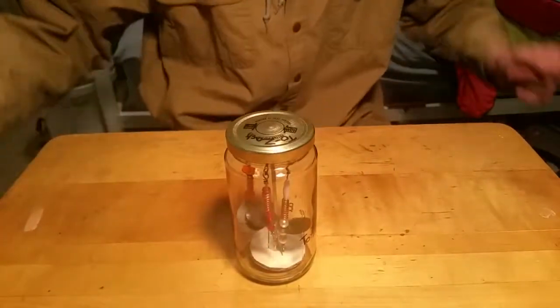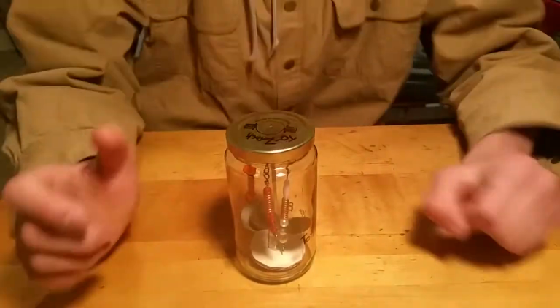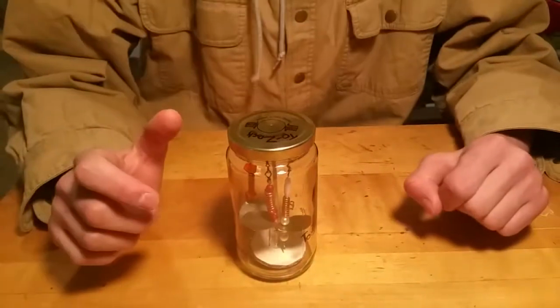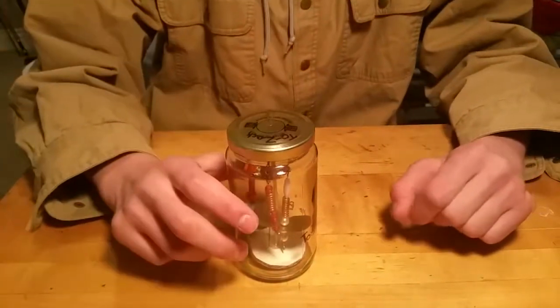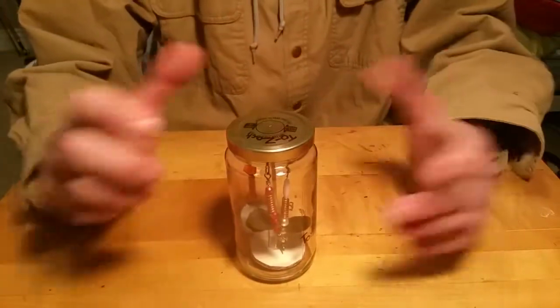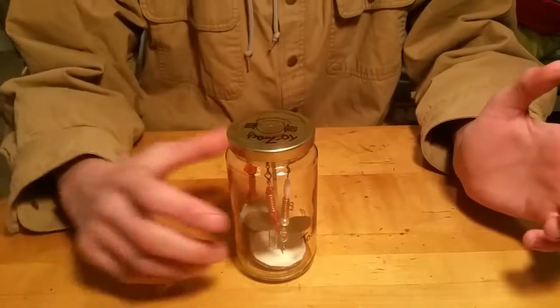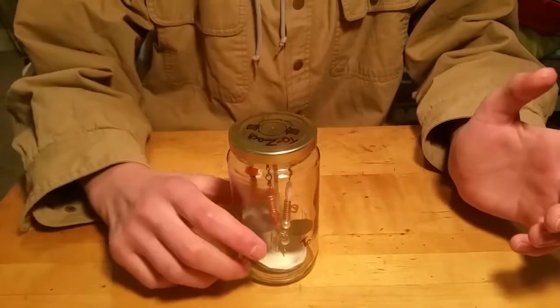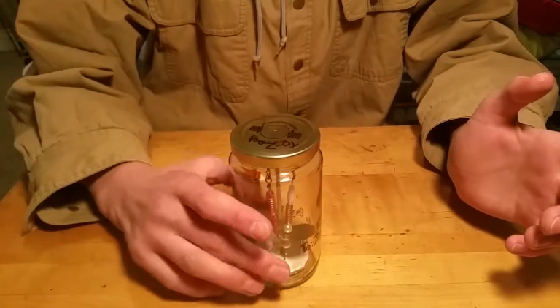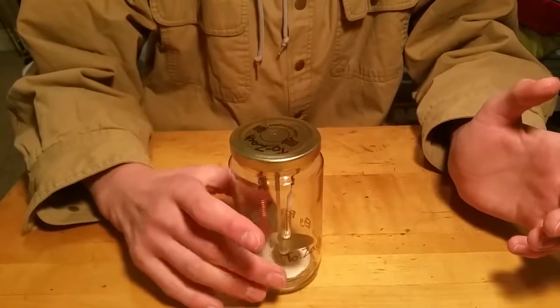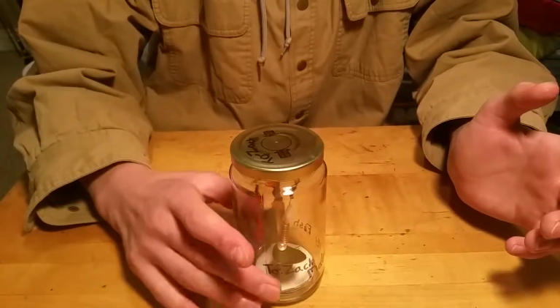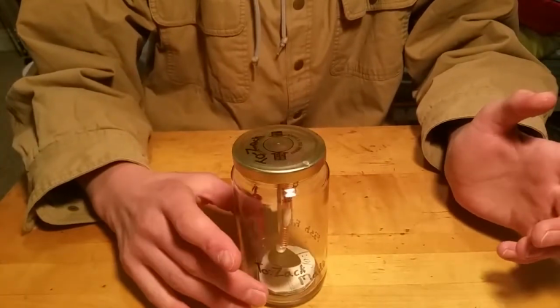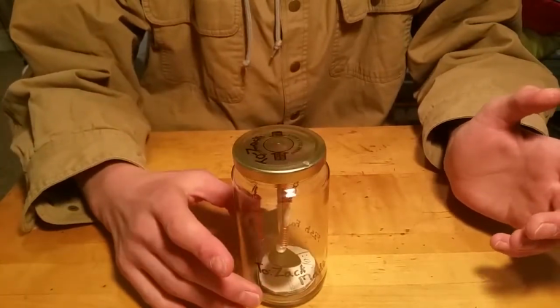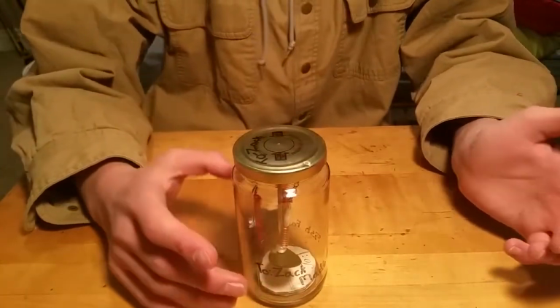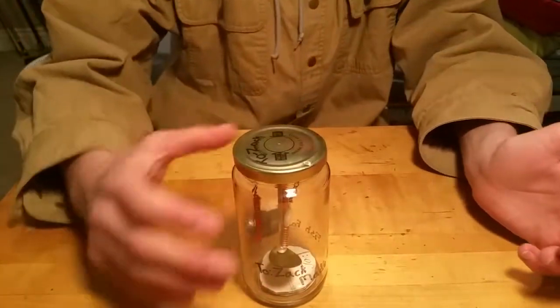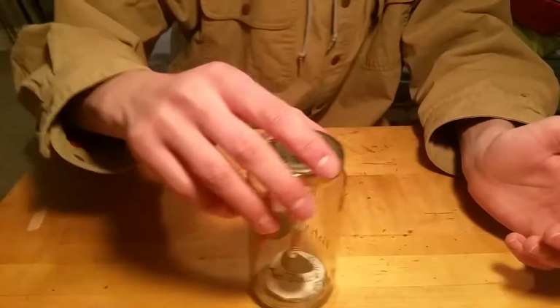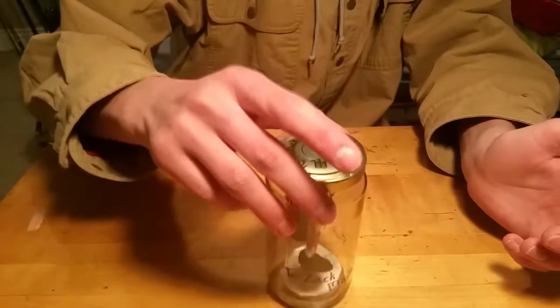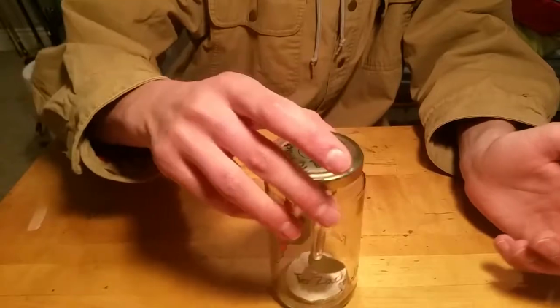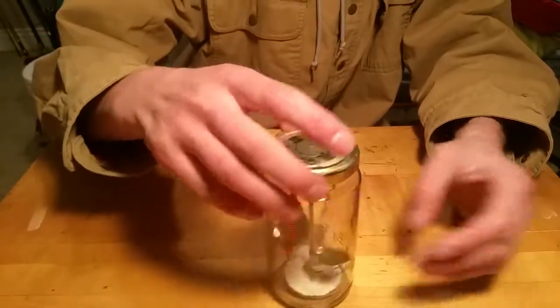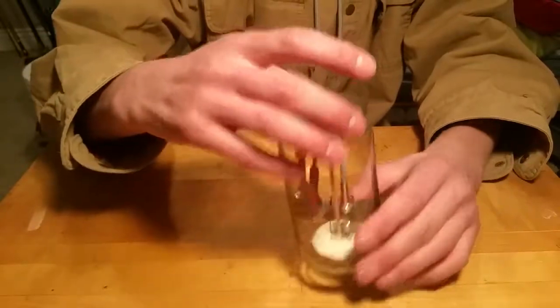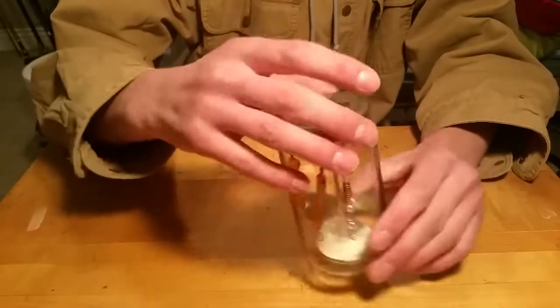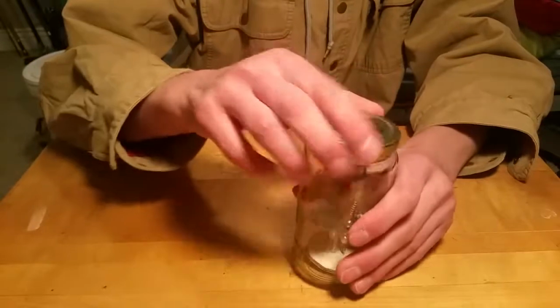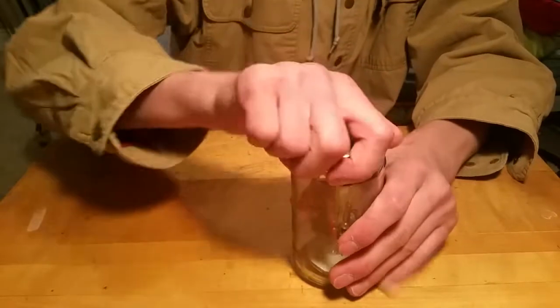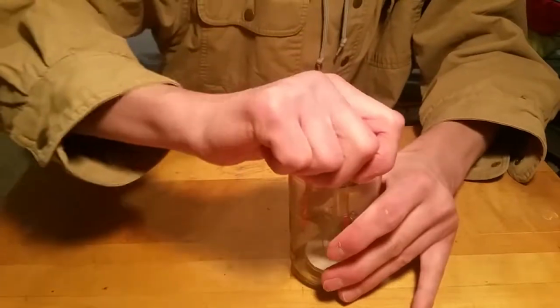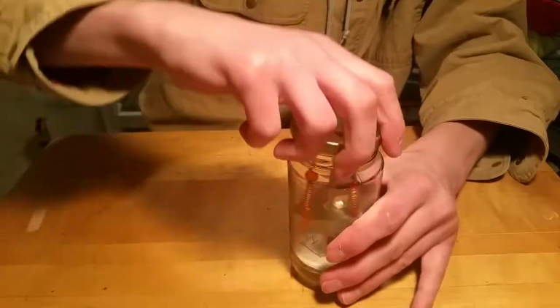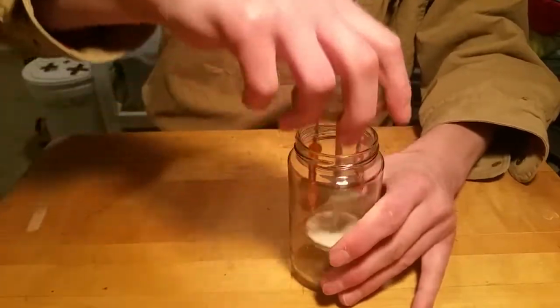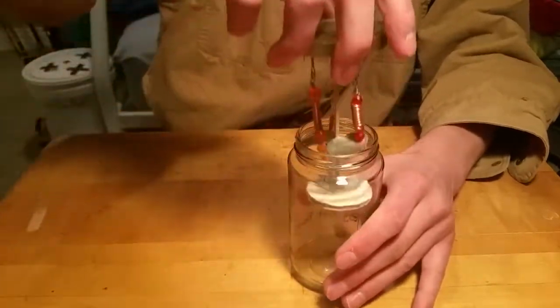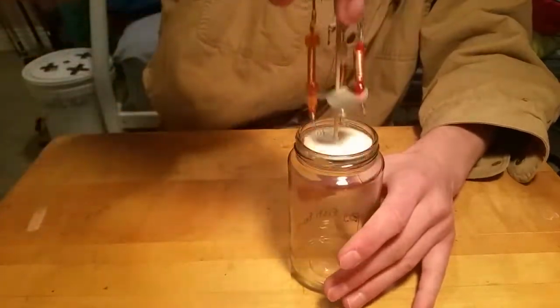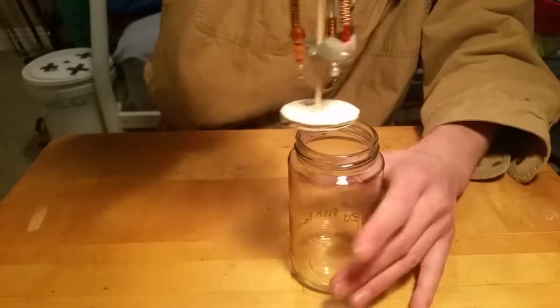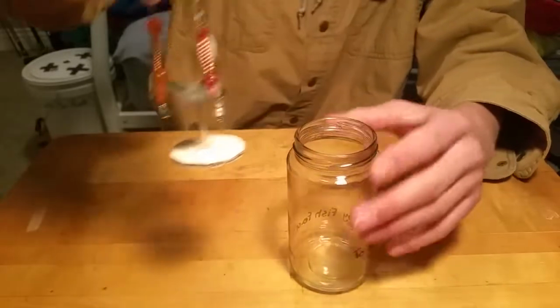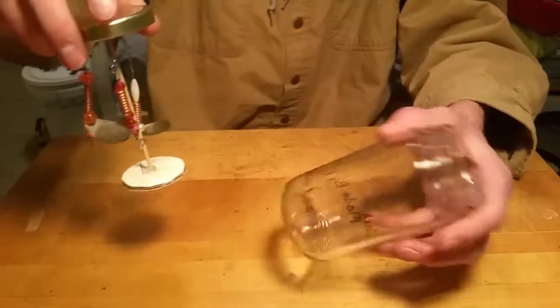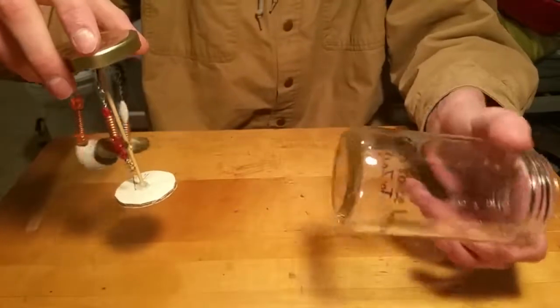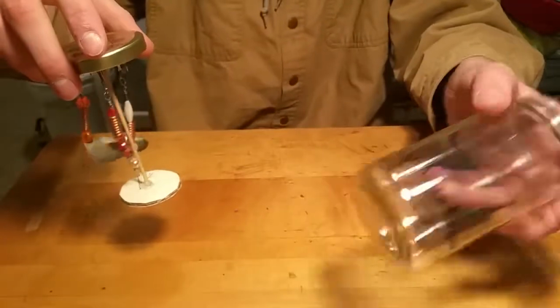Hey guys, just wanted to give a quick little video on this. I just made this for my cousin — it is a case for a bunch of inline spinners that I made myself, just a plain old jar.